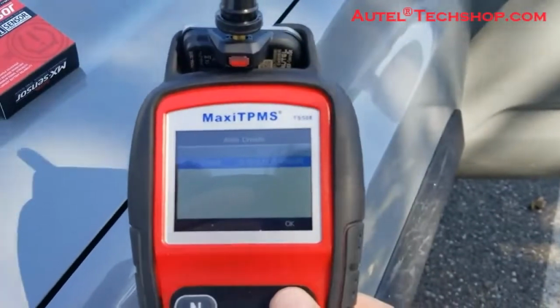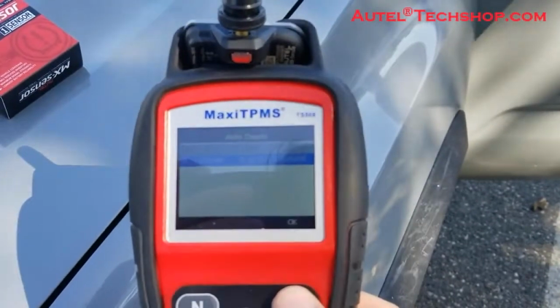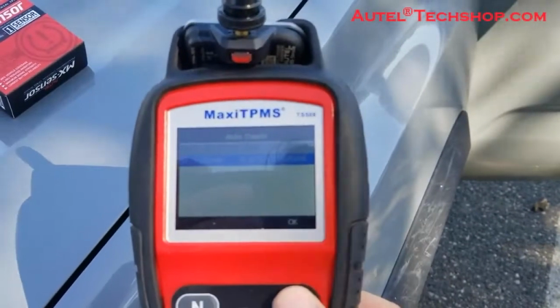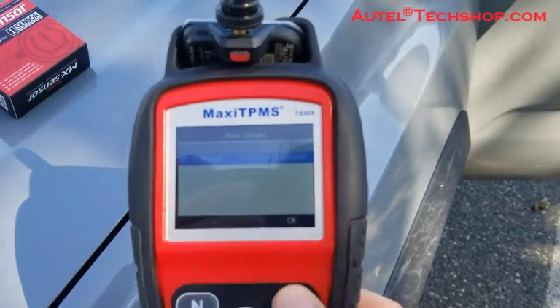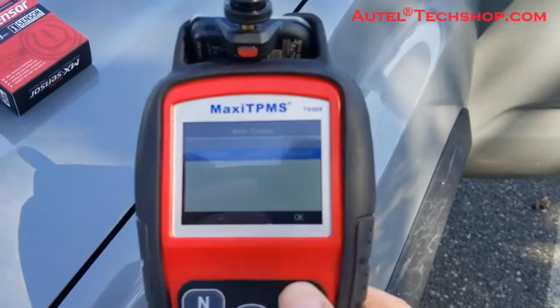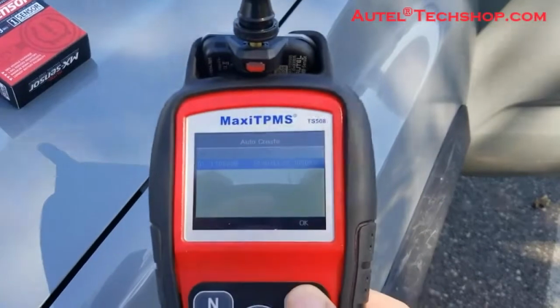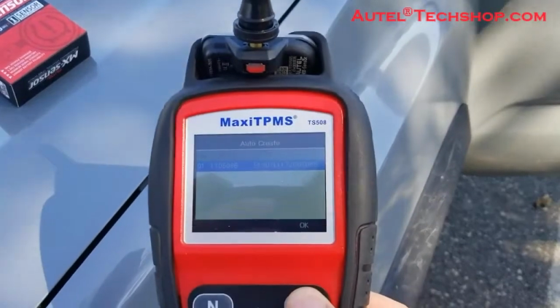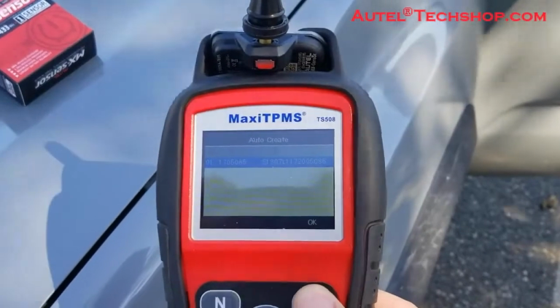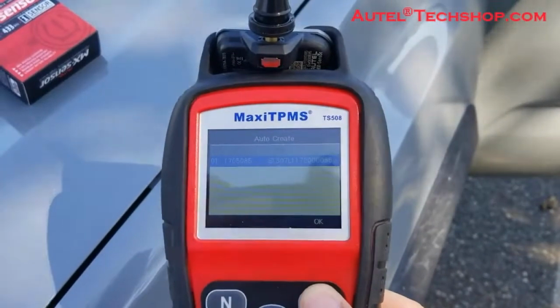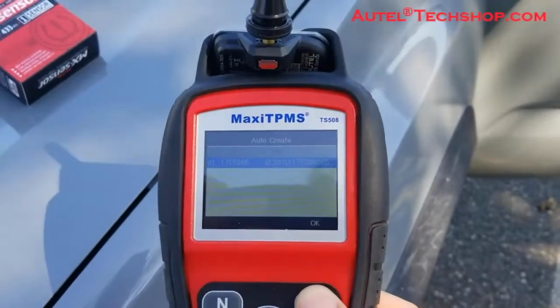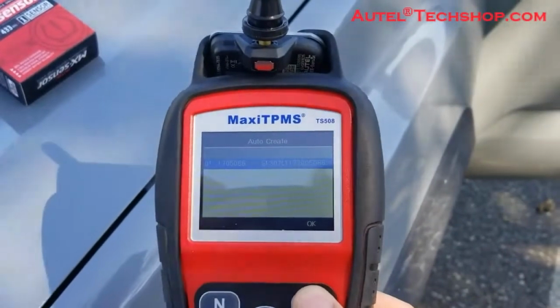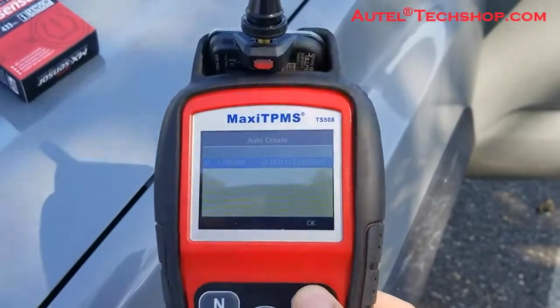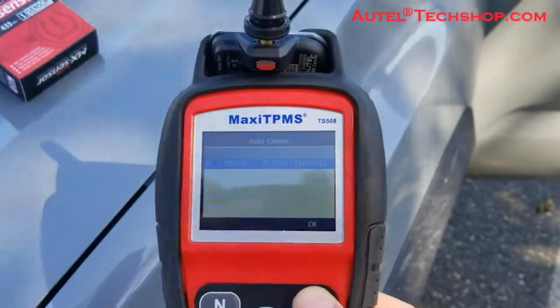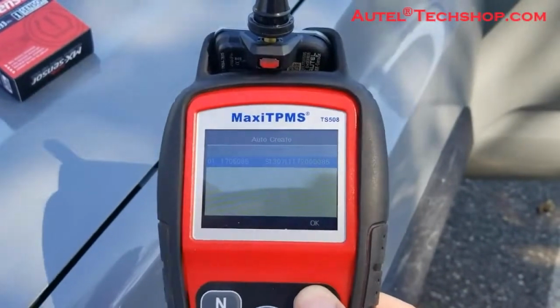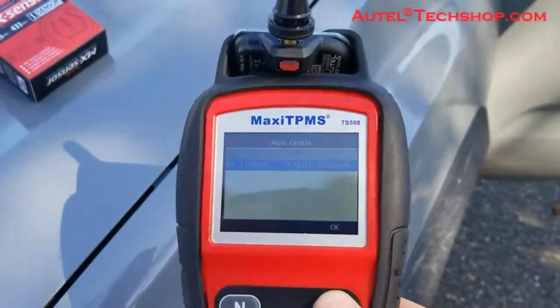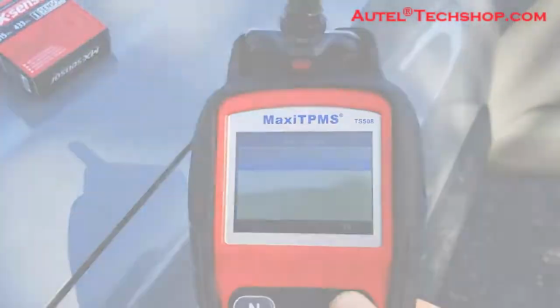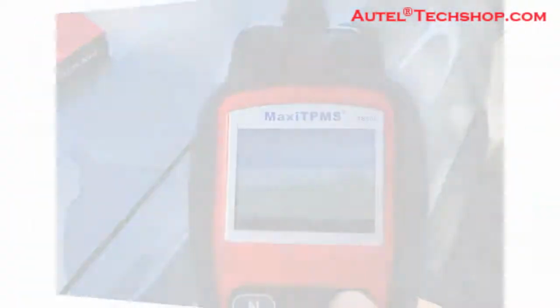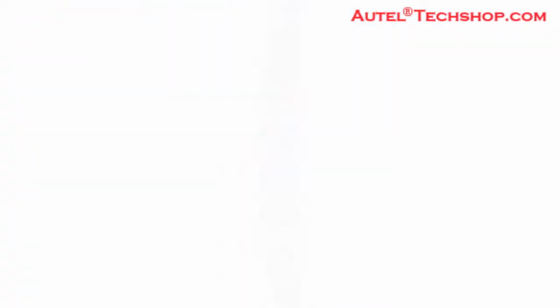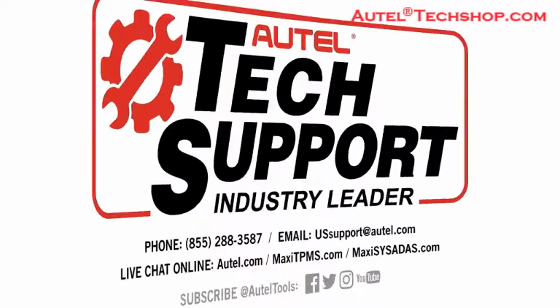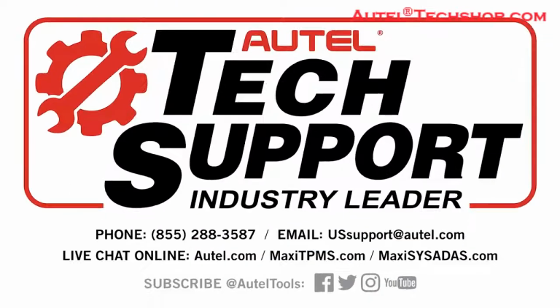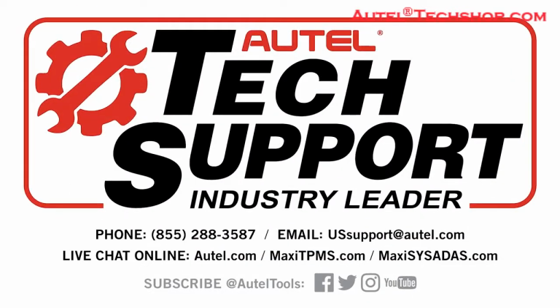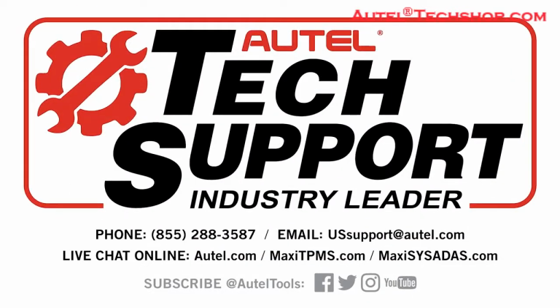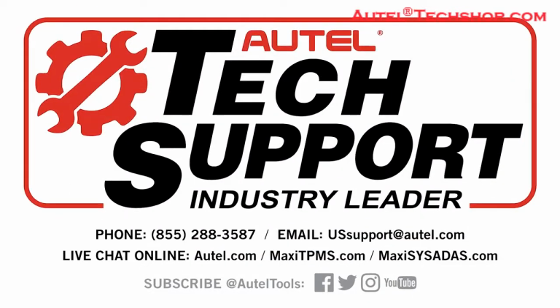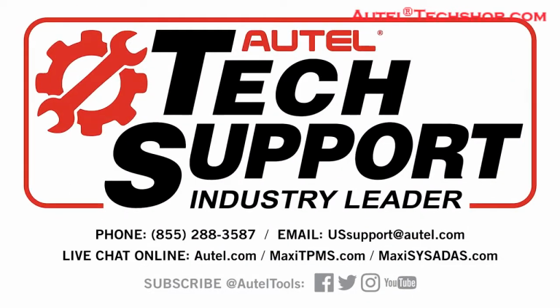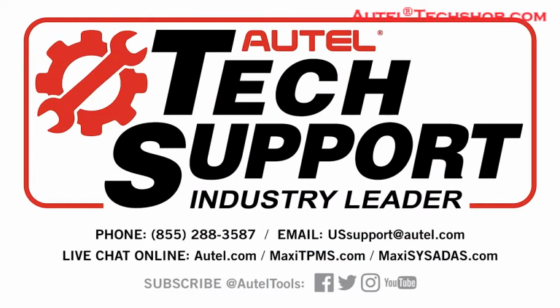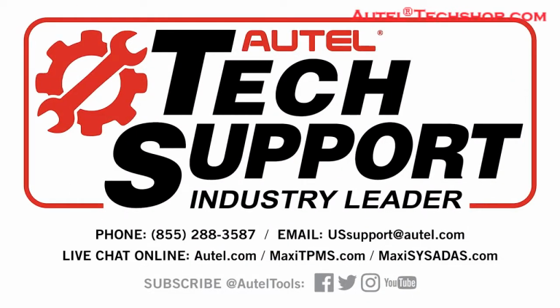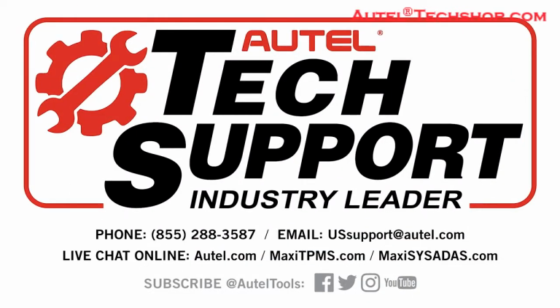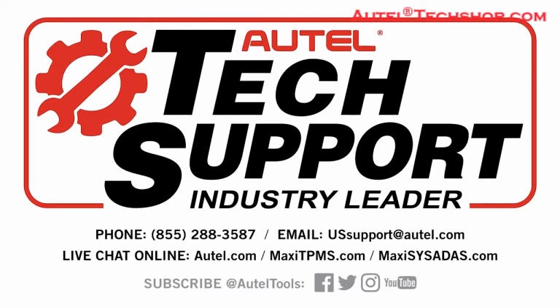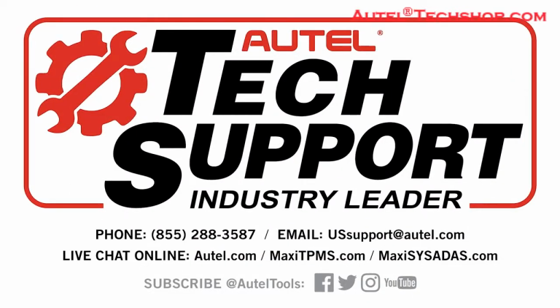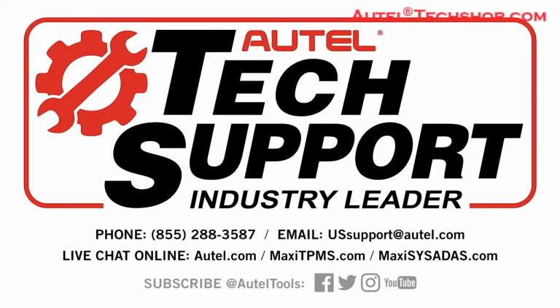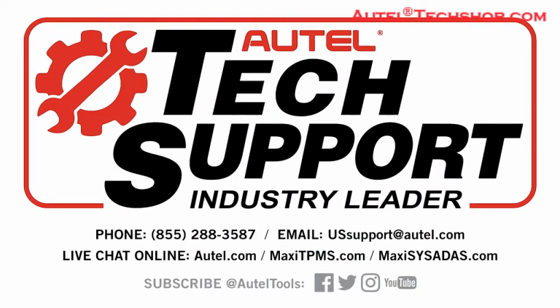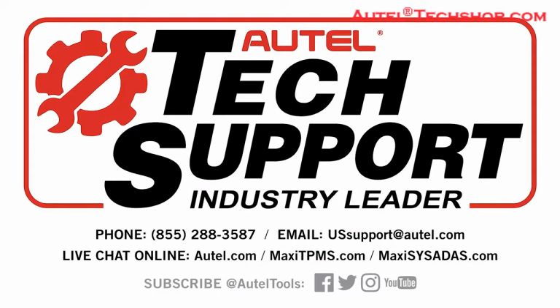Do remember: tires have to be flat if they're already installed. For any other questions, contact our technical support line at 855-288-3587. Thank you.